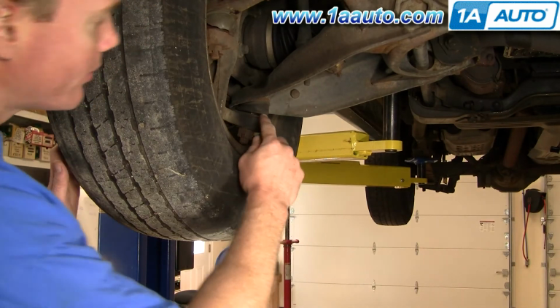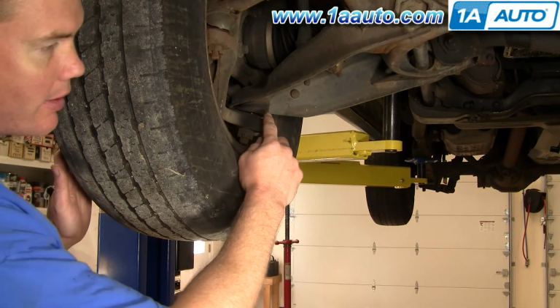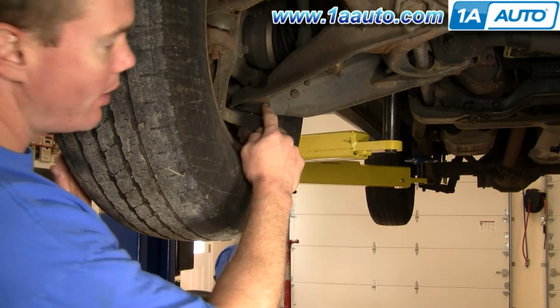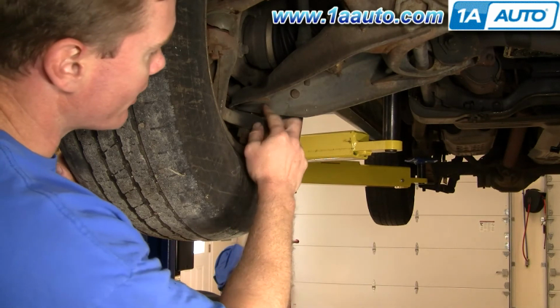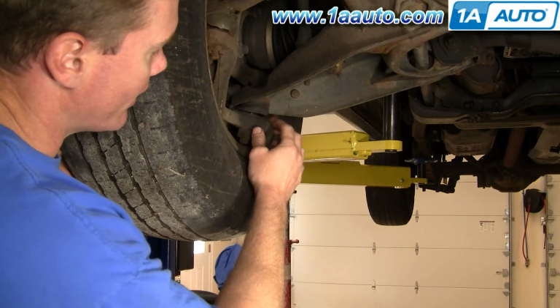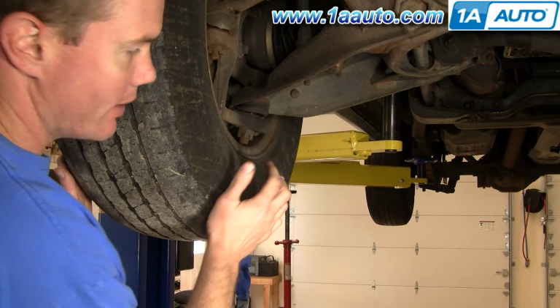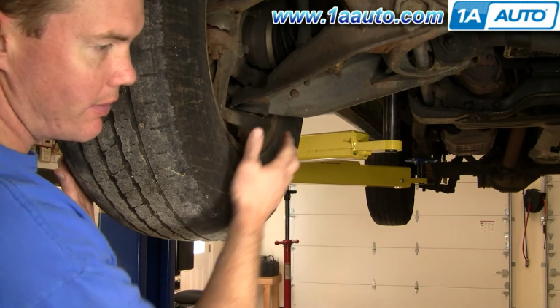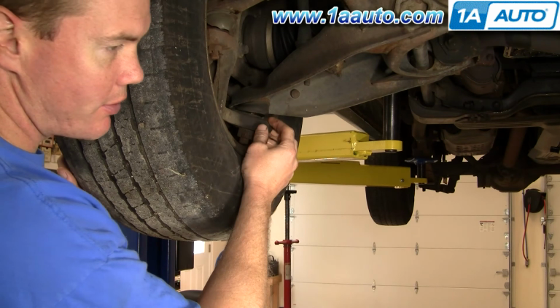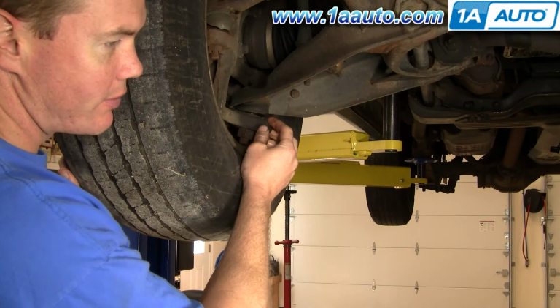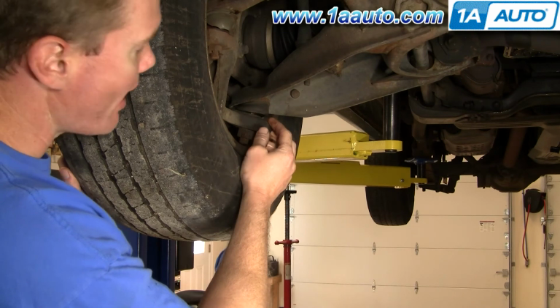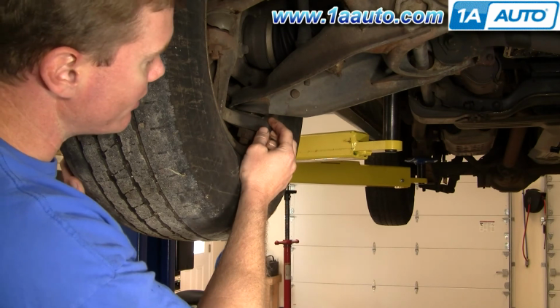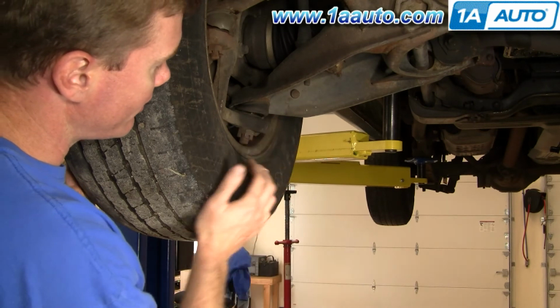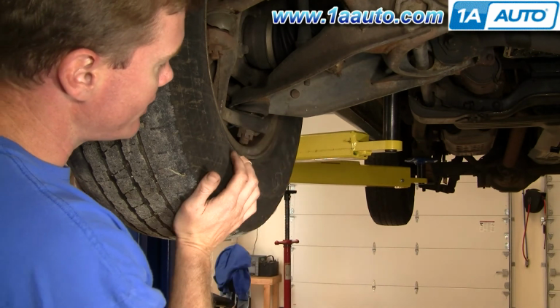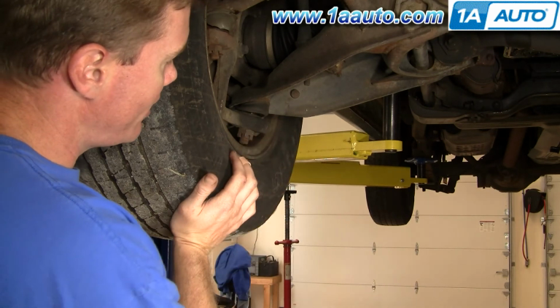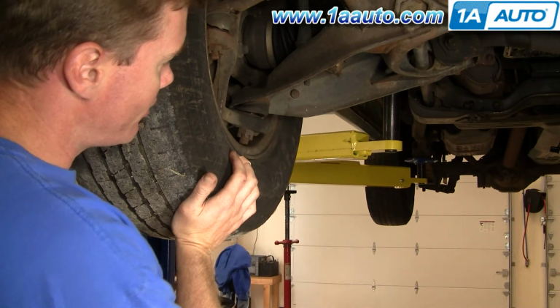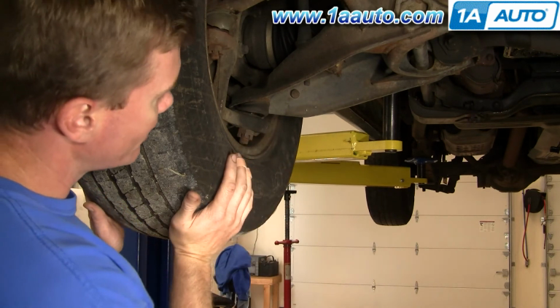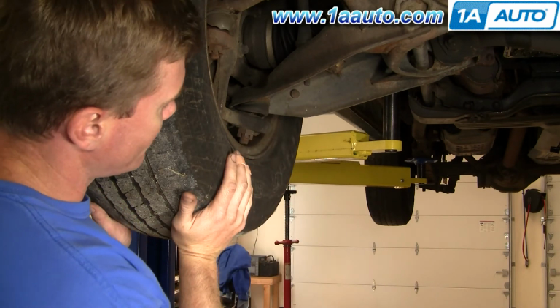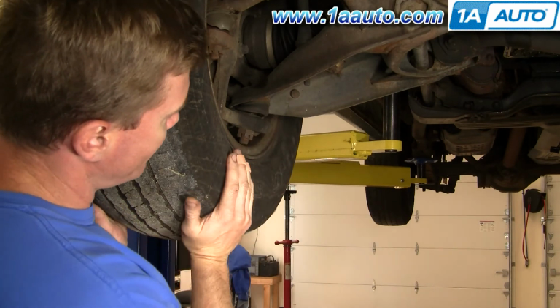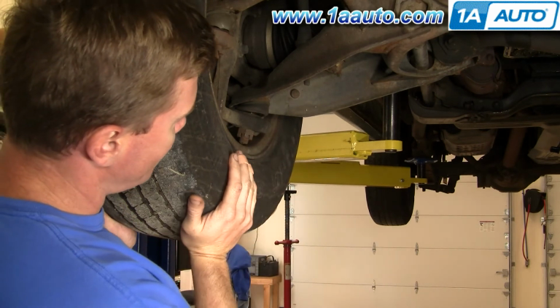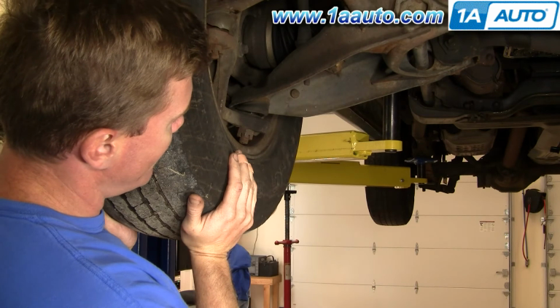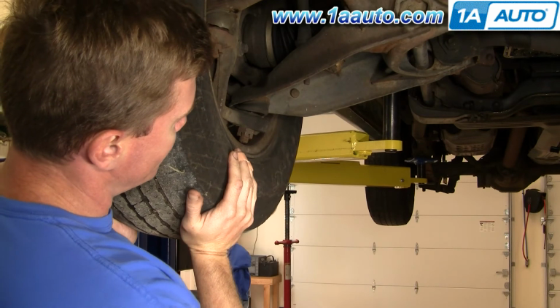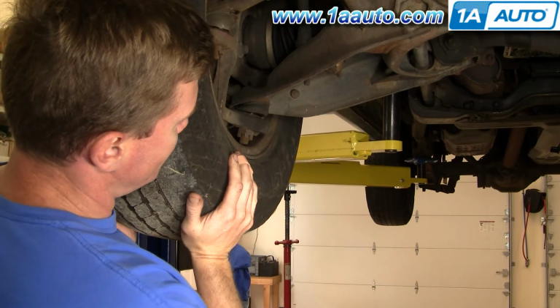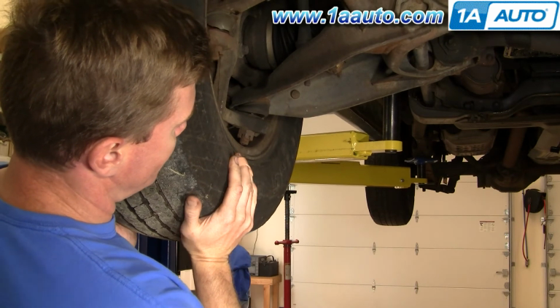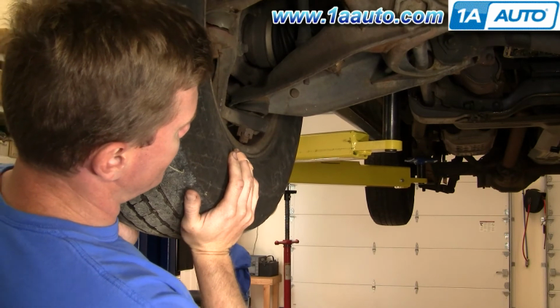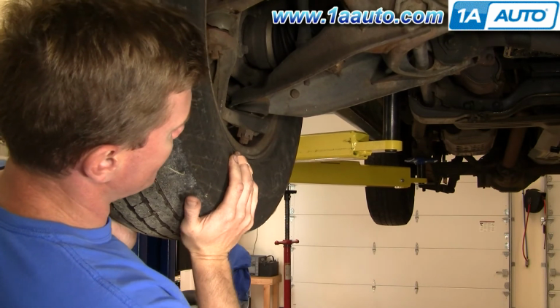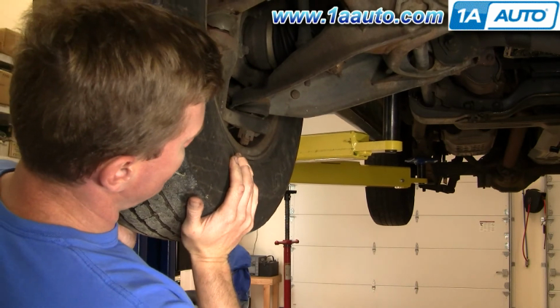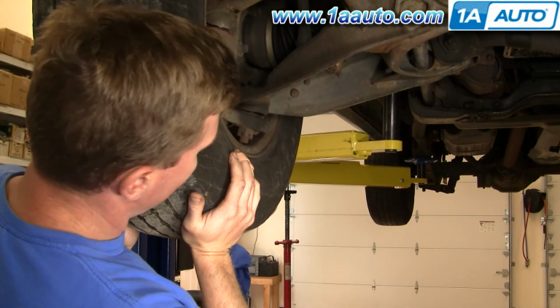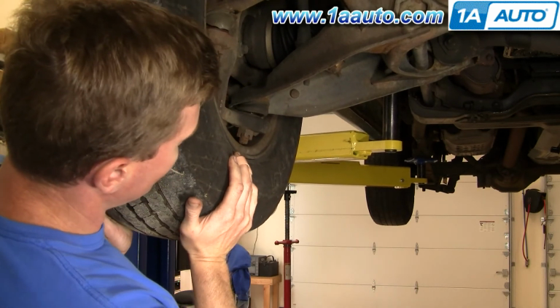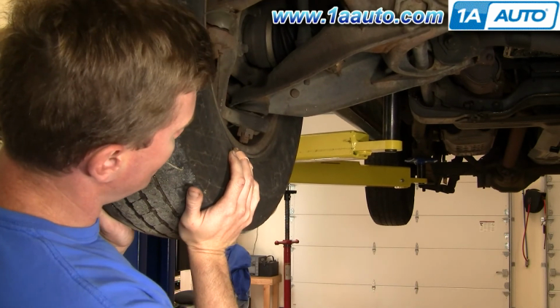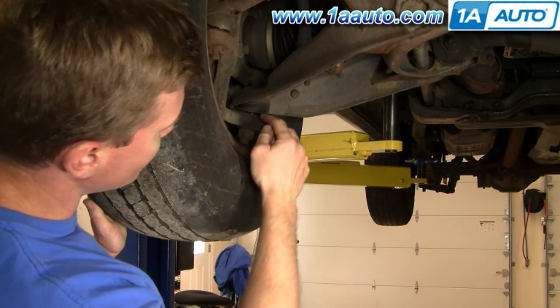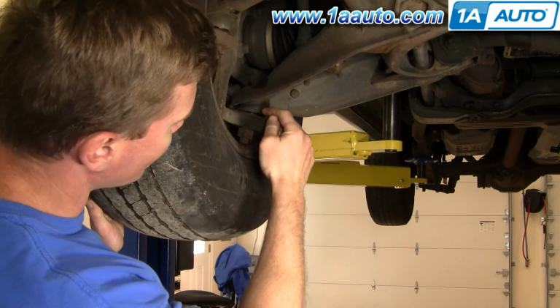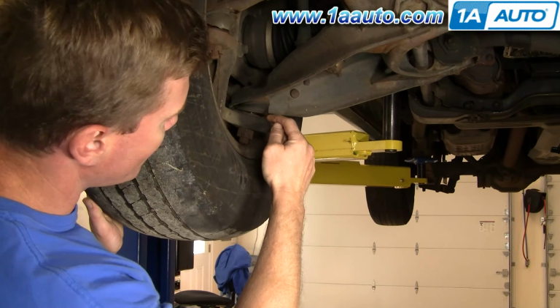Right here is your ball joint, and on this truck it's really bad so you can easily see the motion. If I lift up on the tire you can see the ball joint moving right there.